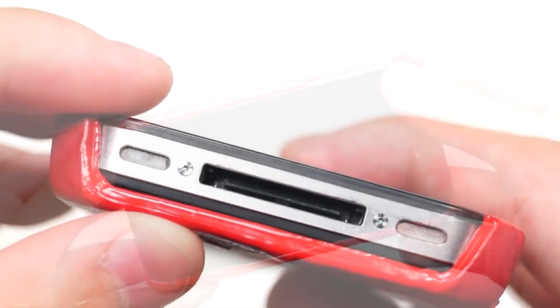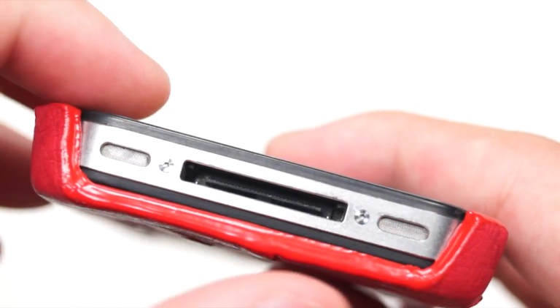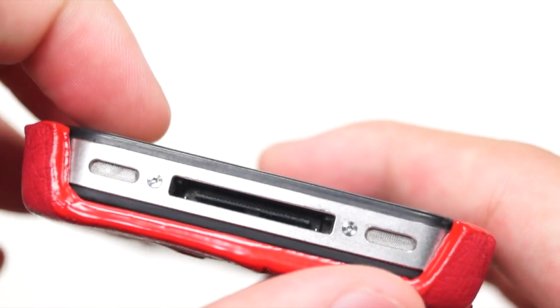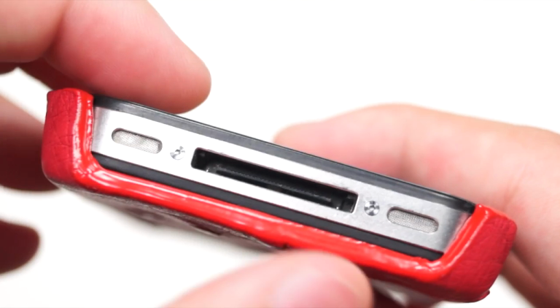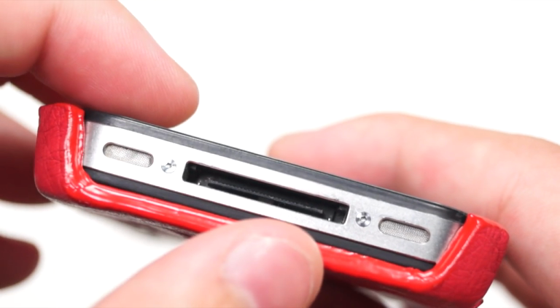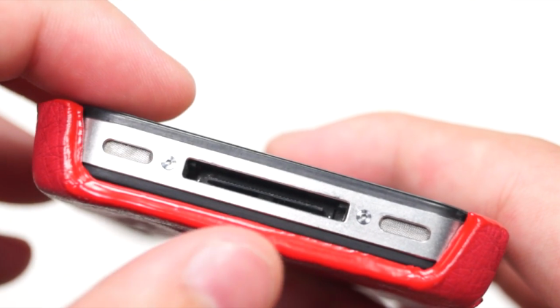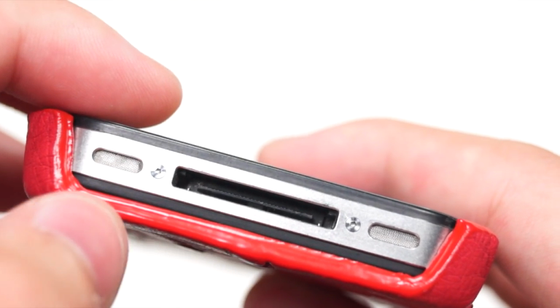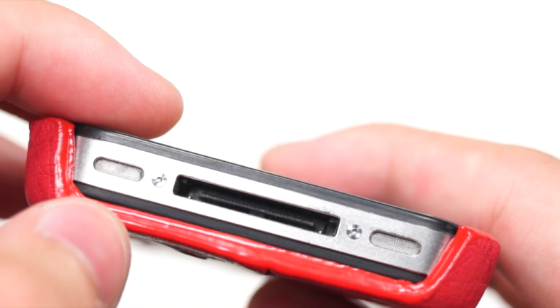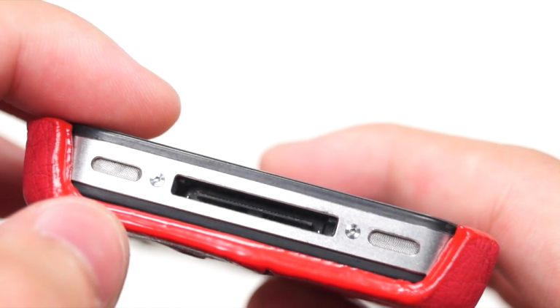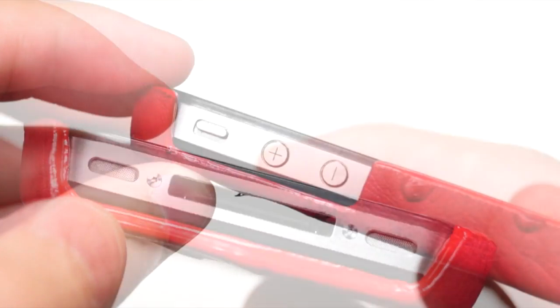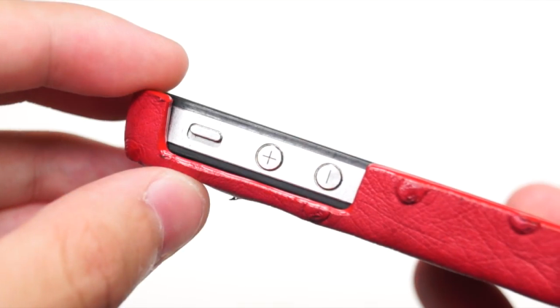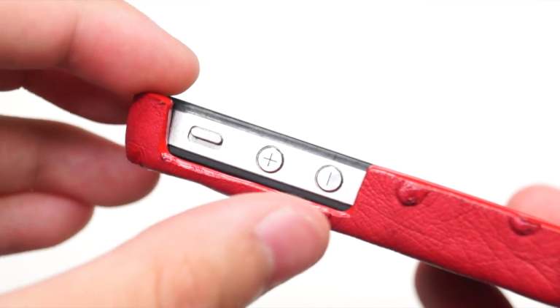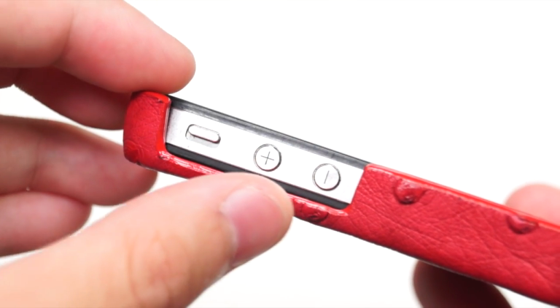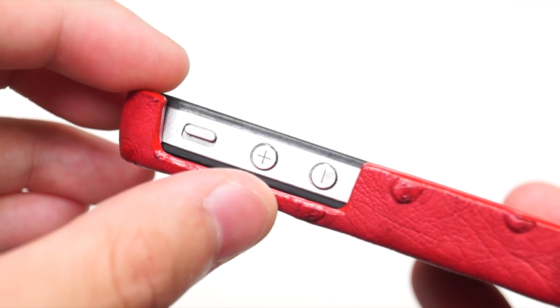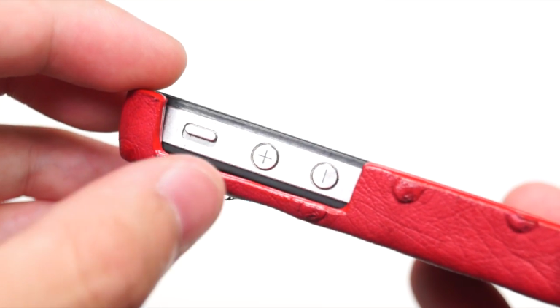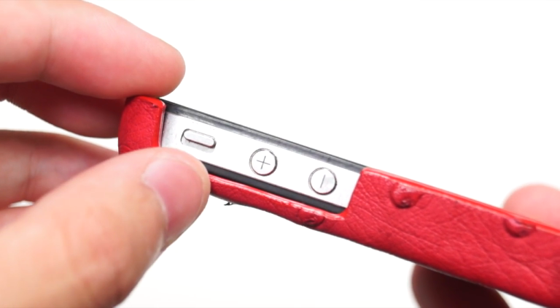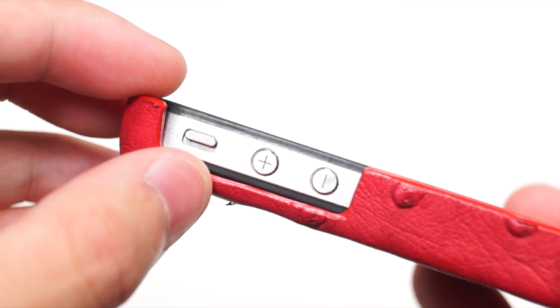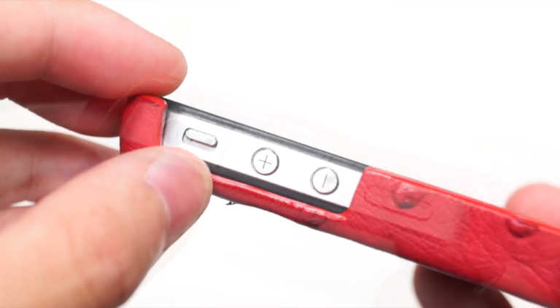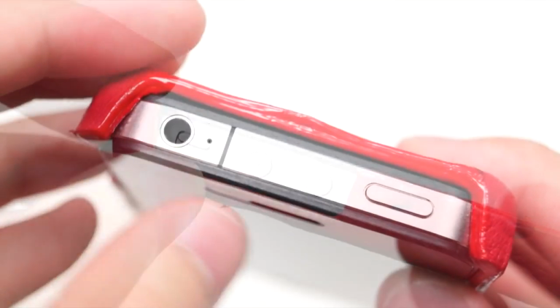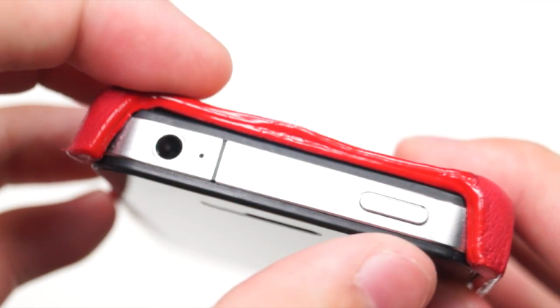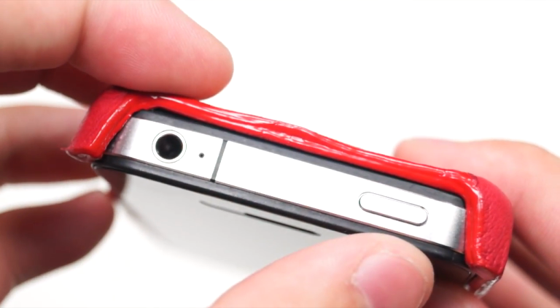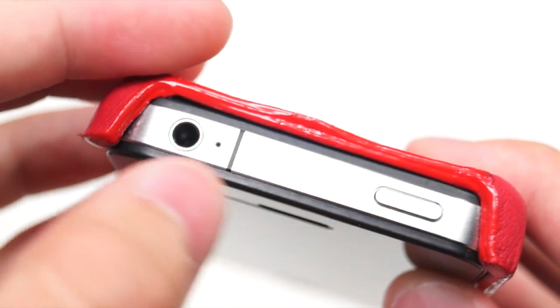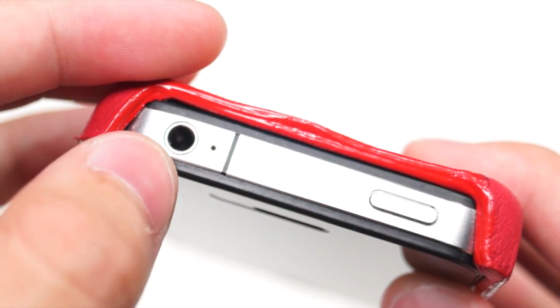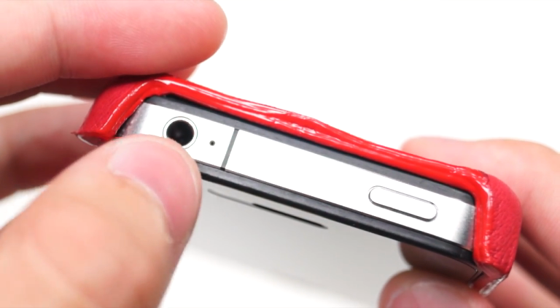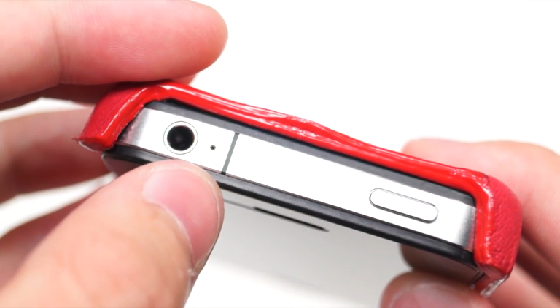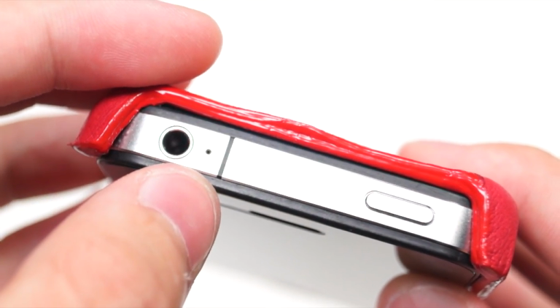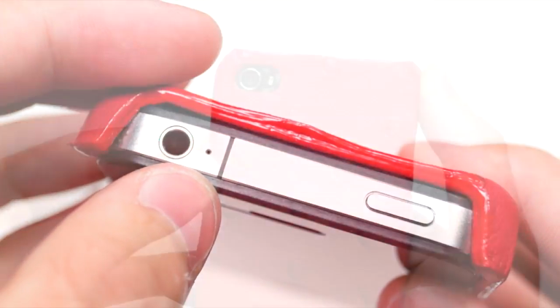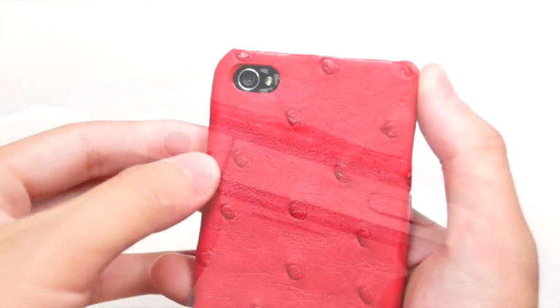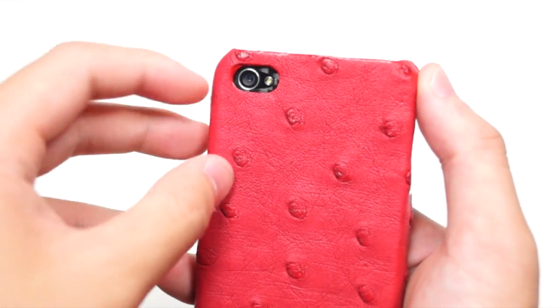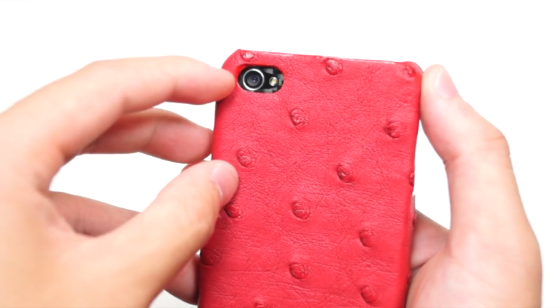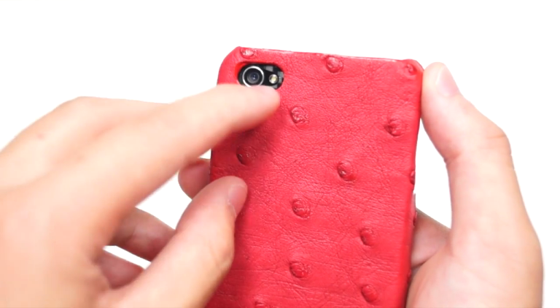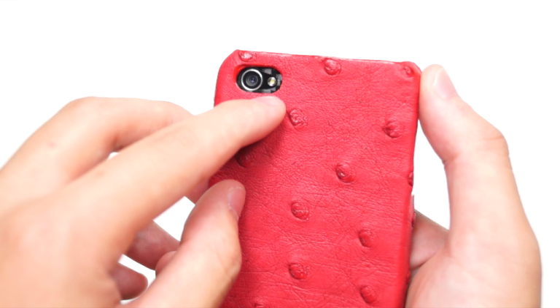at the bottom you have cutouts for the speaker, 30-pin dock connector, and the microphone. On the side you have cutouts for the two volume buttons and the silent switch. At the top you have cutouts for the power button, headset jack, and the microphone. At the back you have cutouts for the camera and the flash.